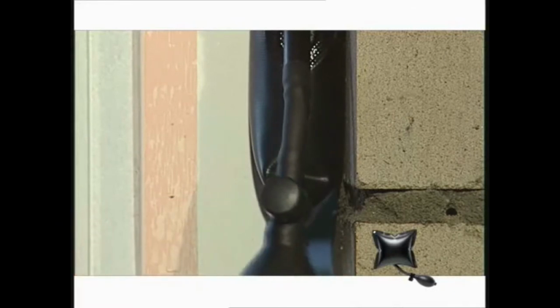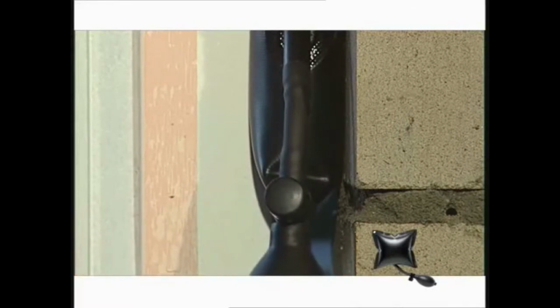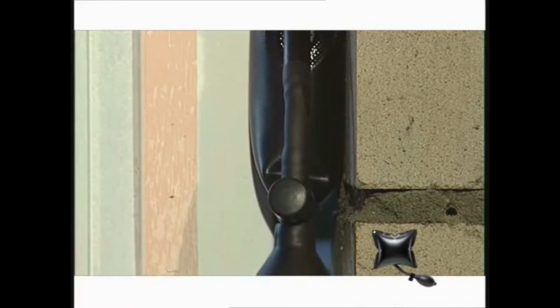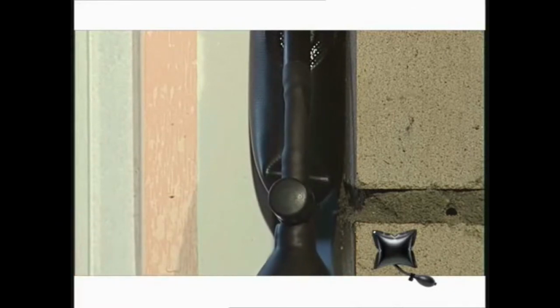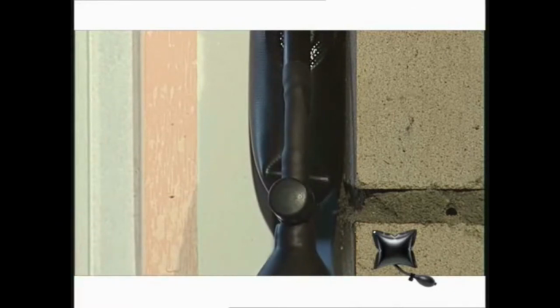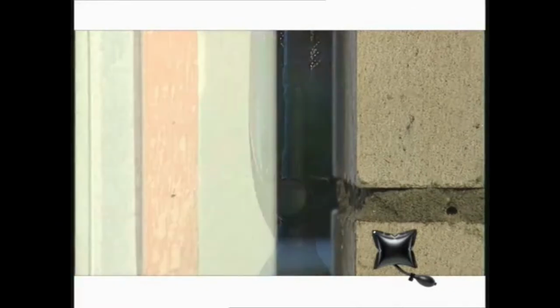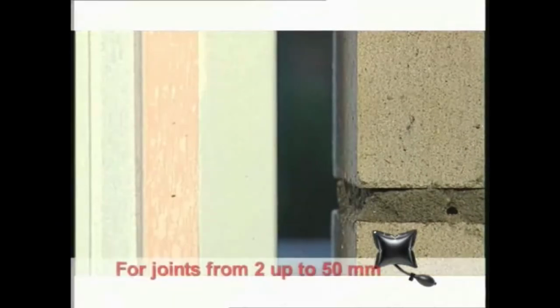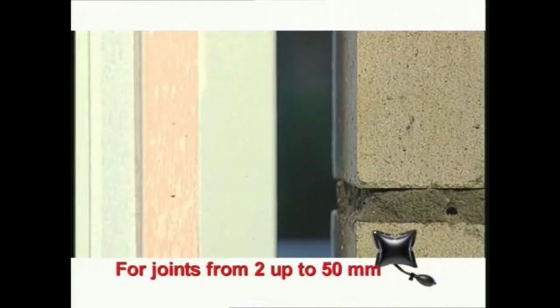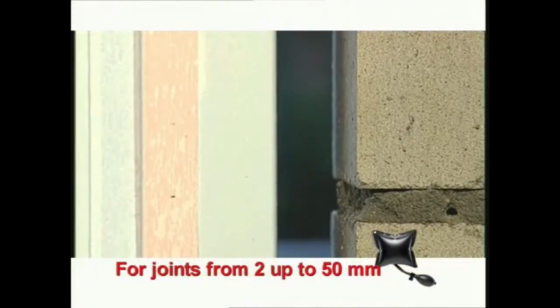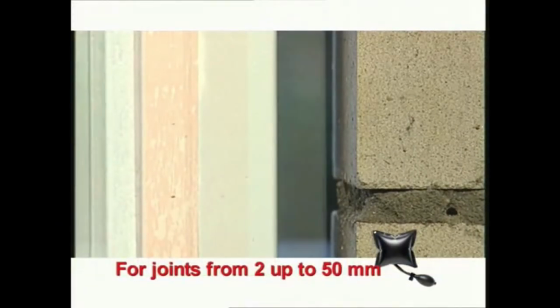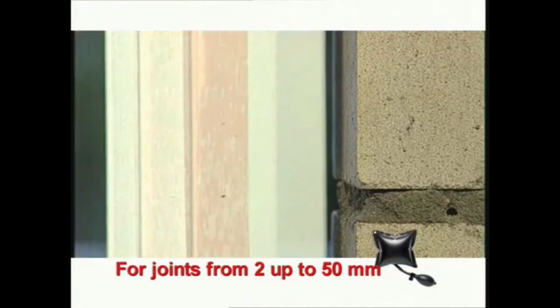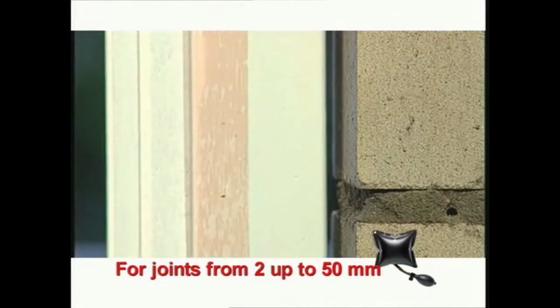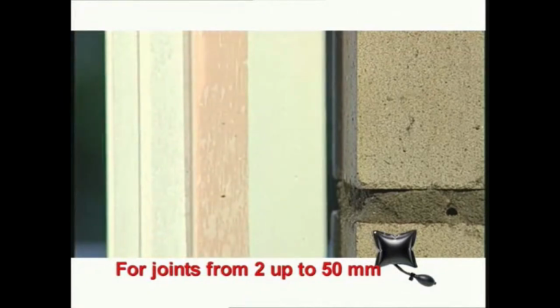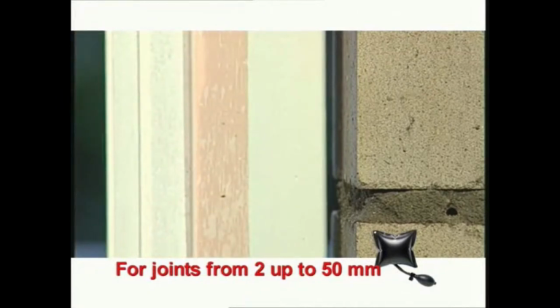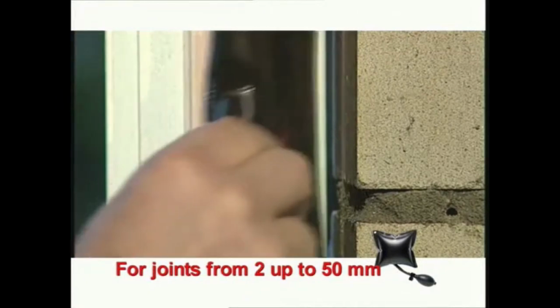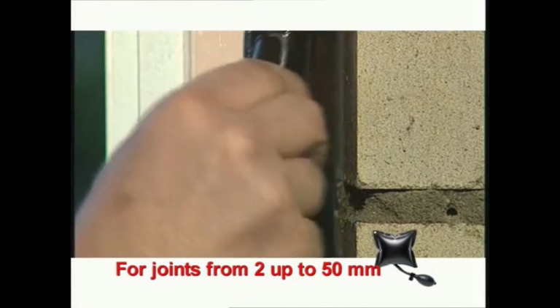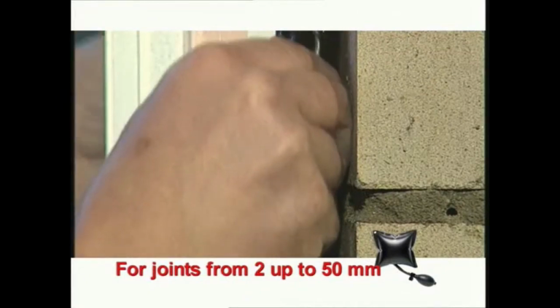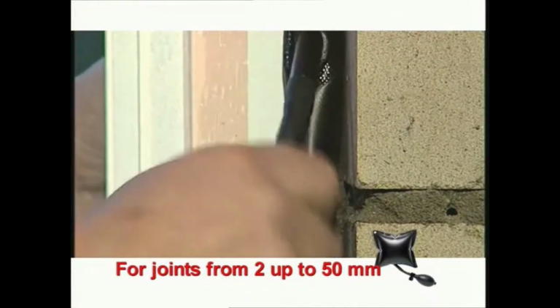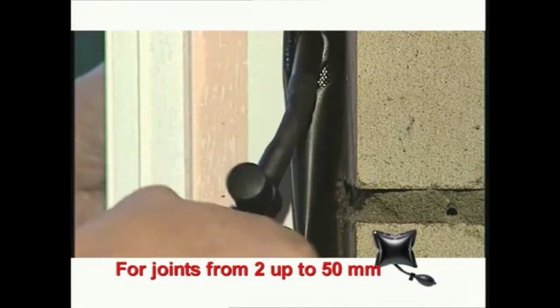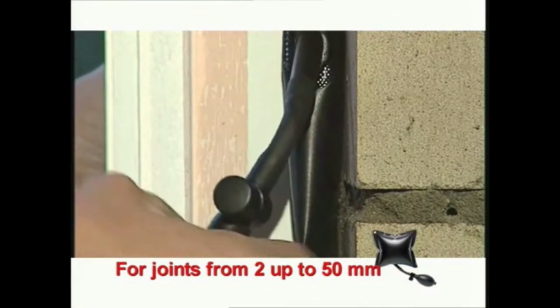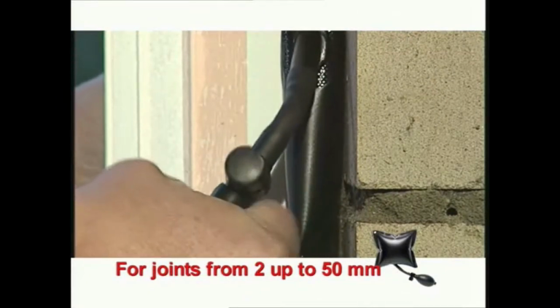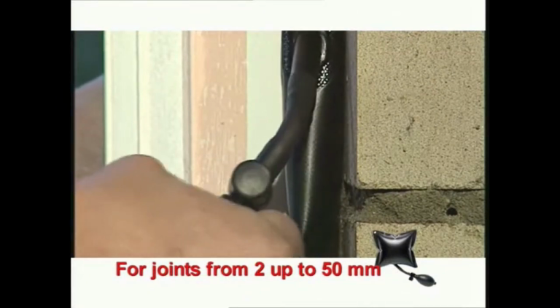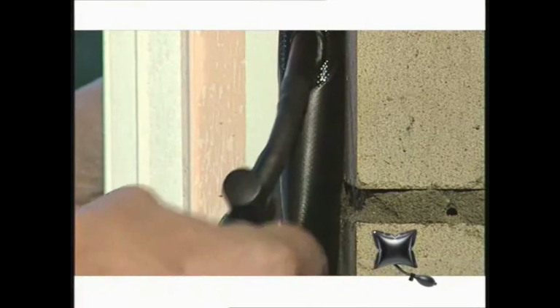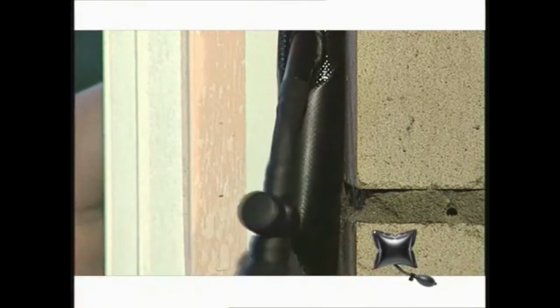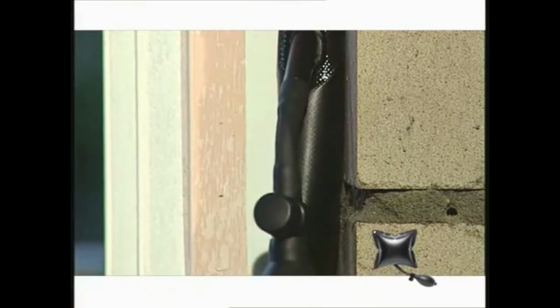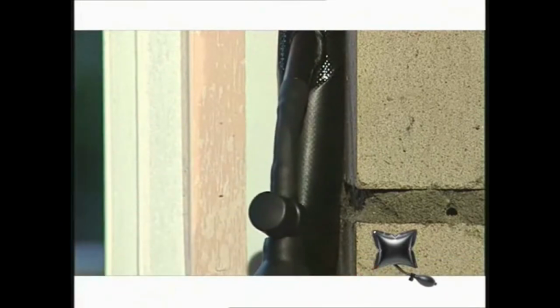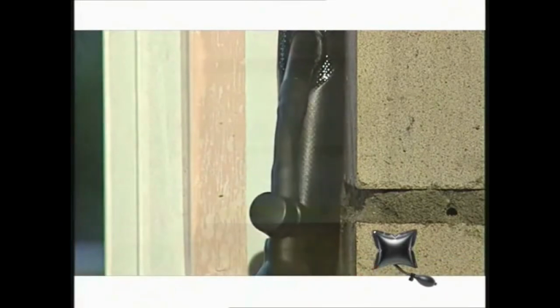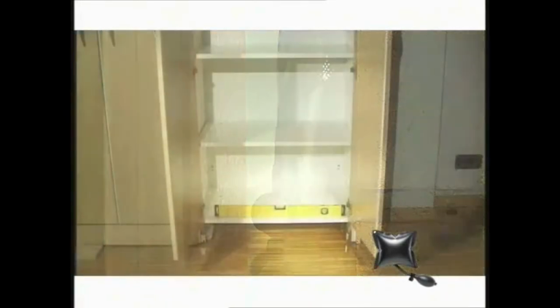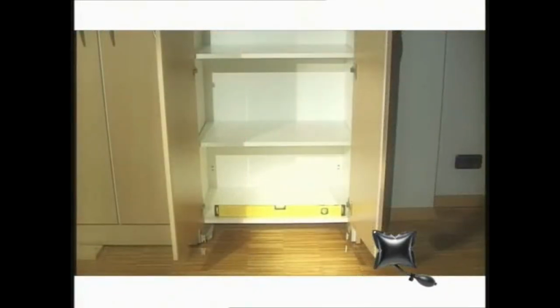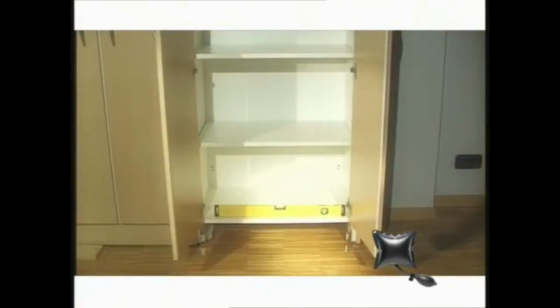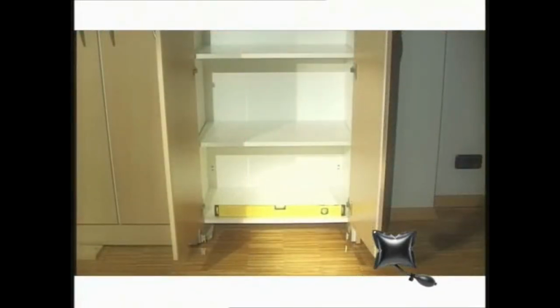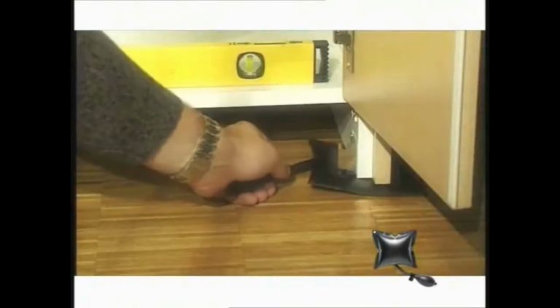The windbag can be used for all purposes — whether for a big wide slit or for a fine crevice of hardly a millimetre, the windbag always fits. The windbag is all purpose and can be used time and again.